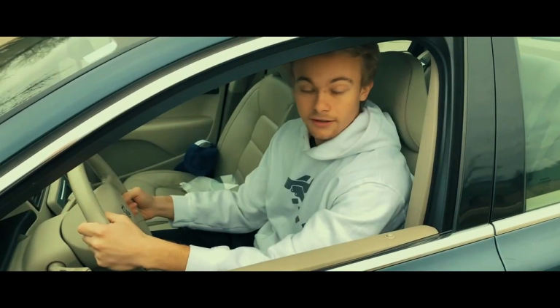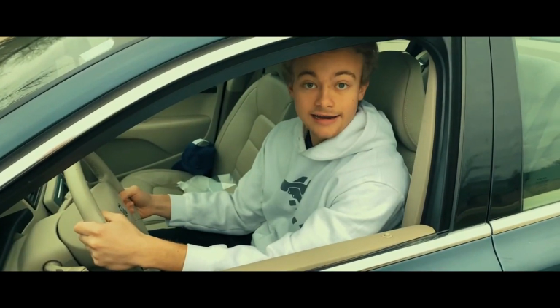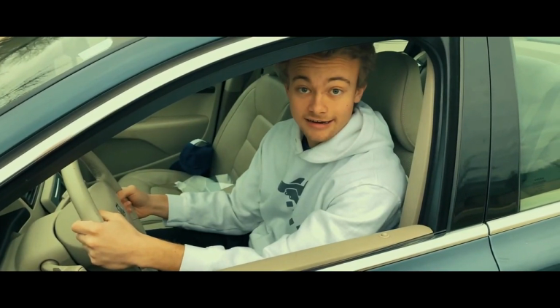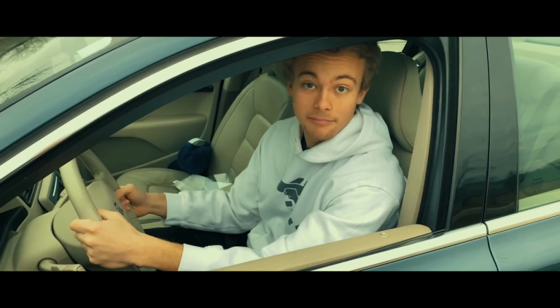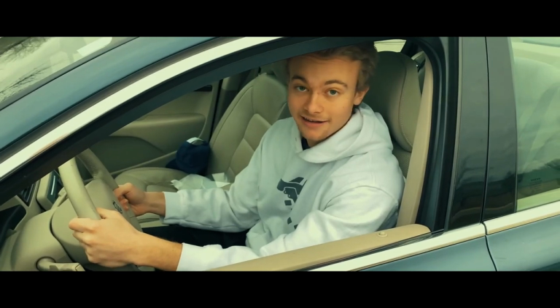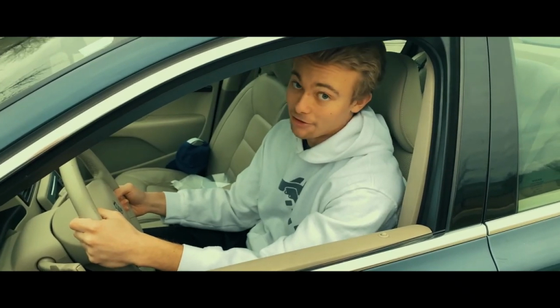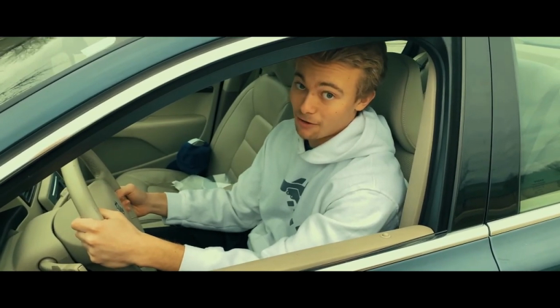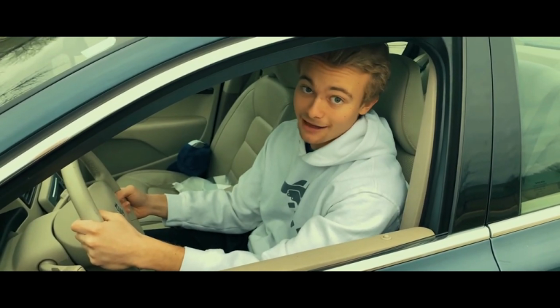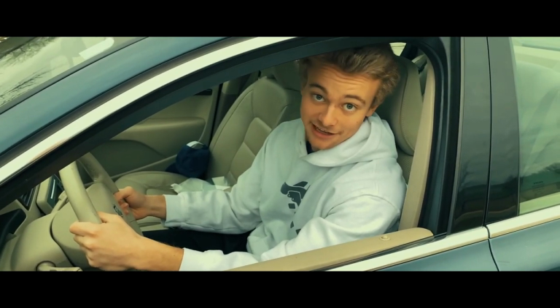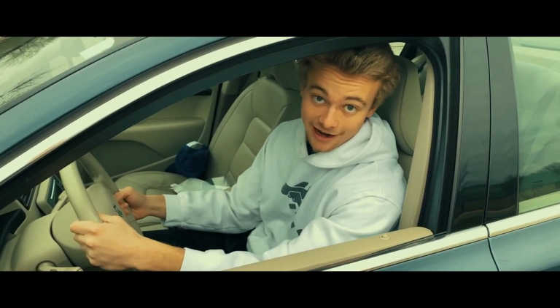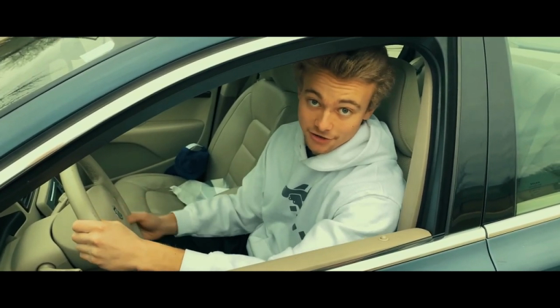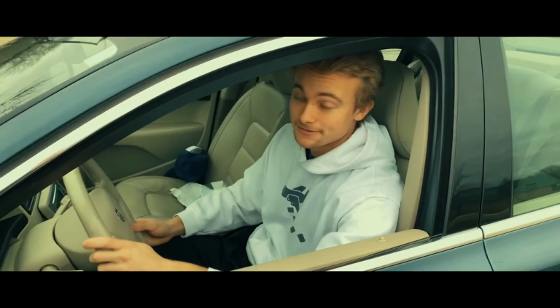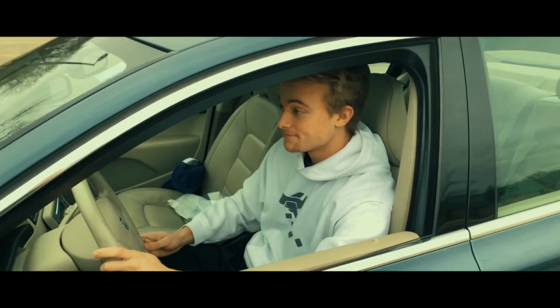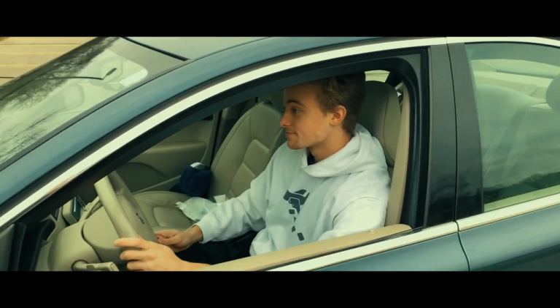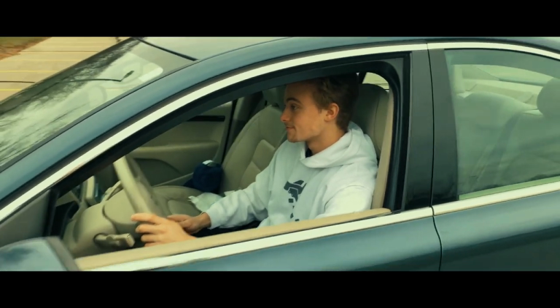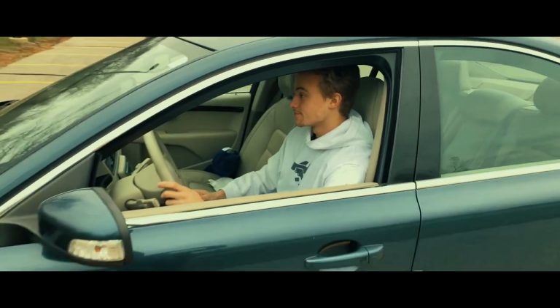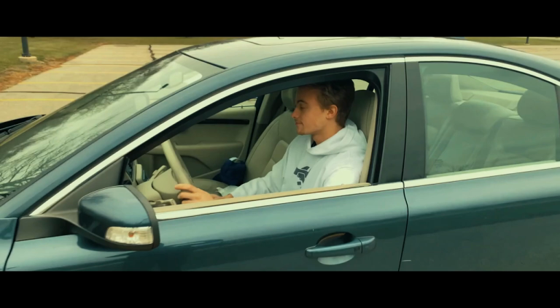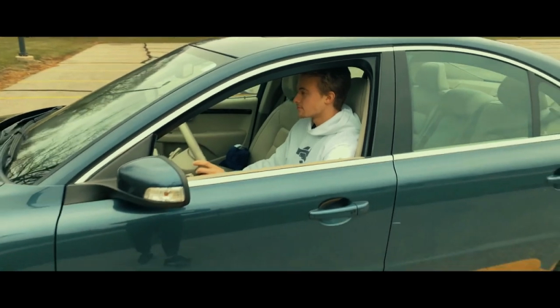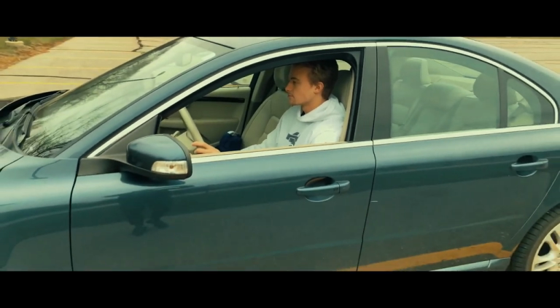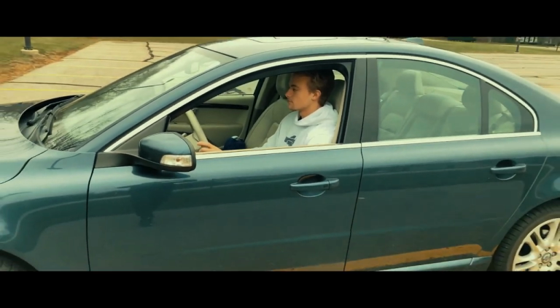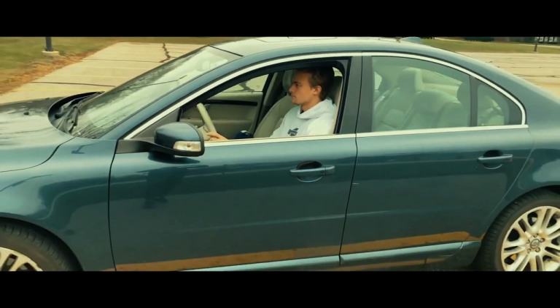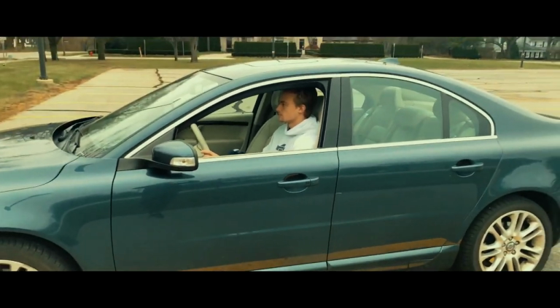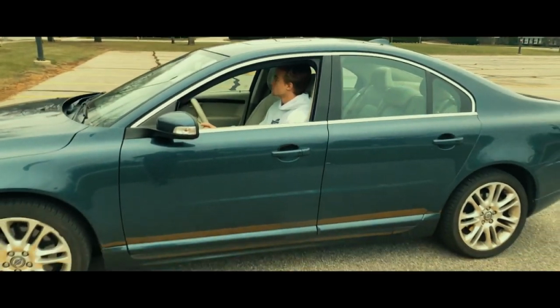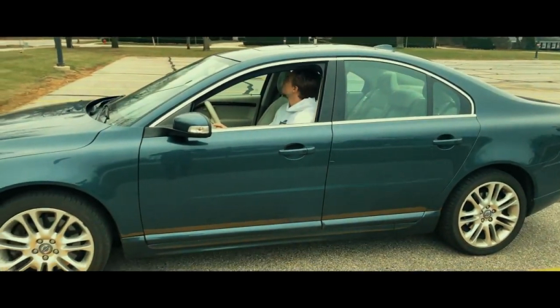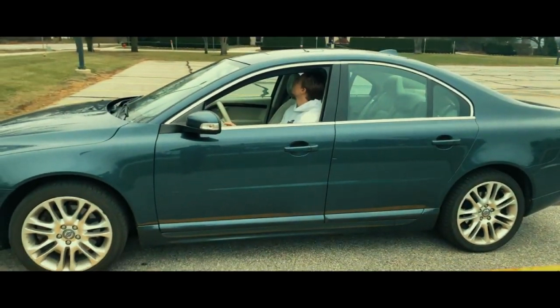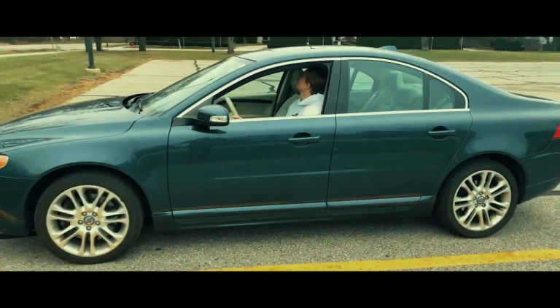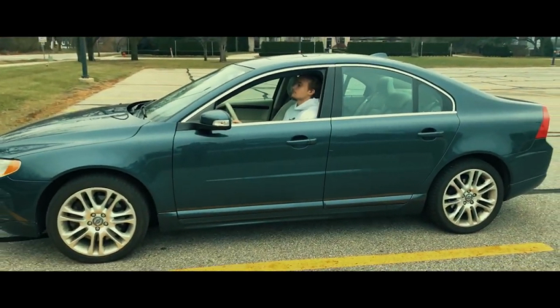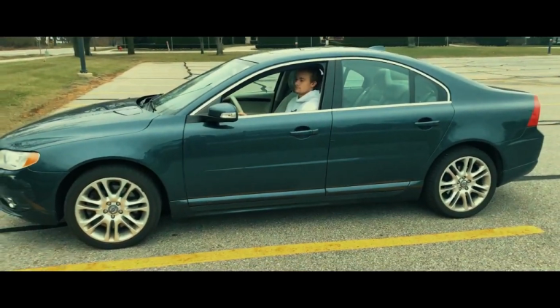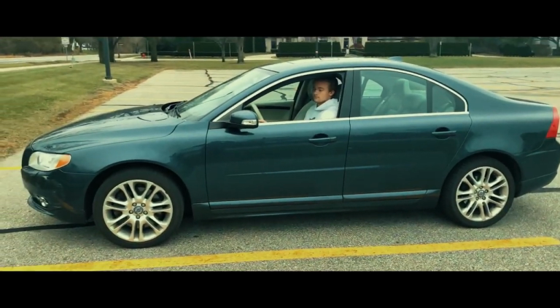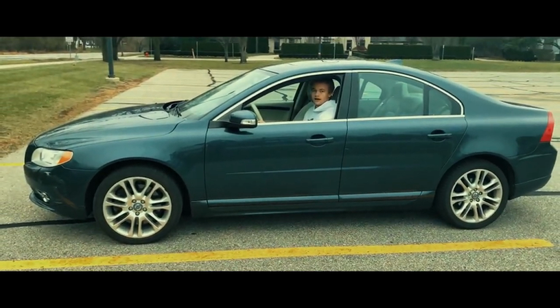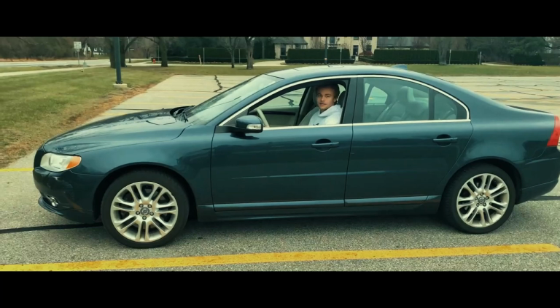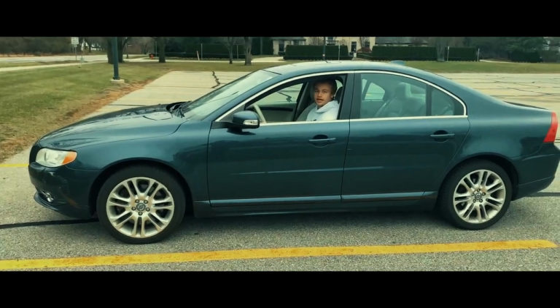Thank God I didn't hit that banana. That would have been pretty bad for the undercarriage. Ah, shit.